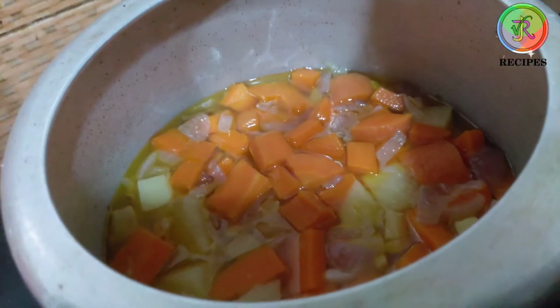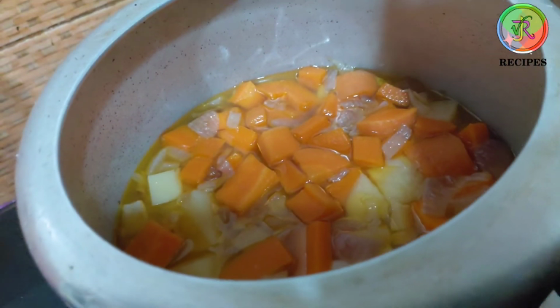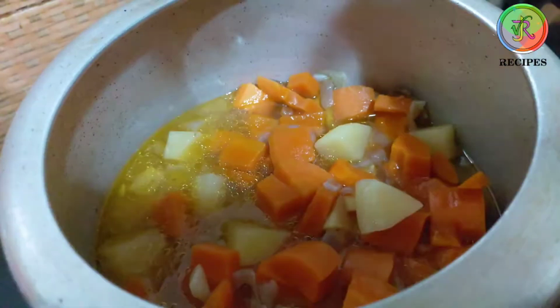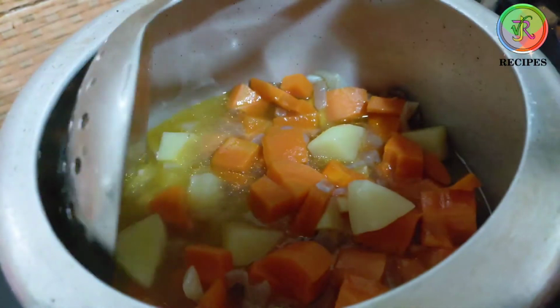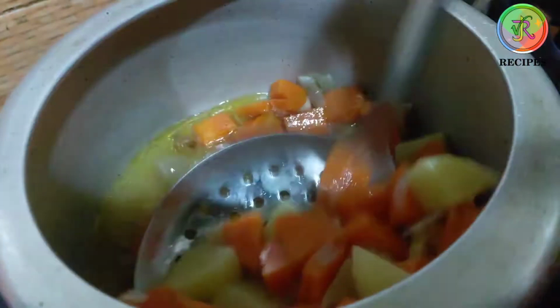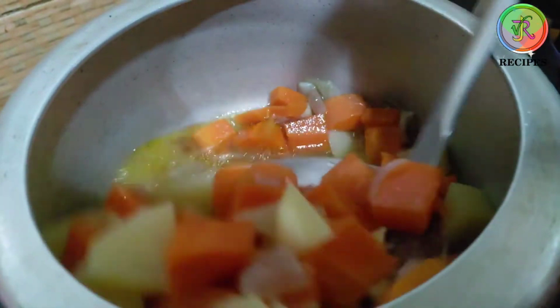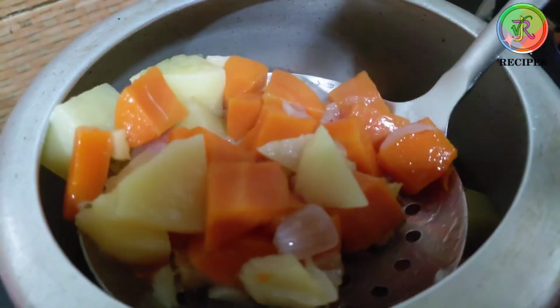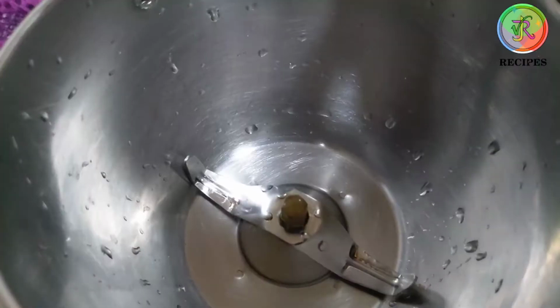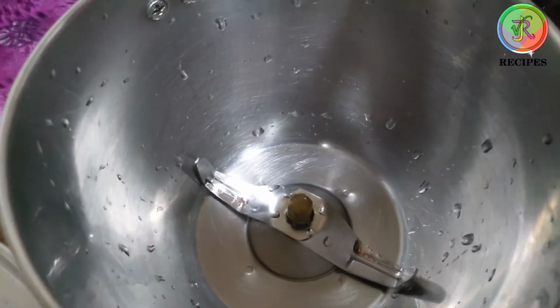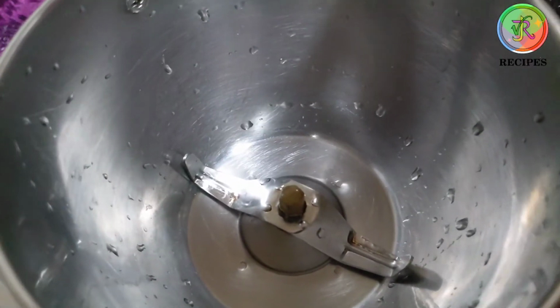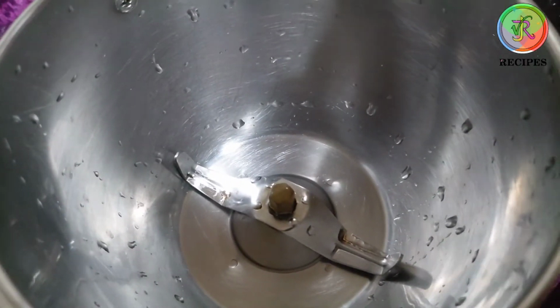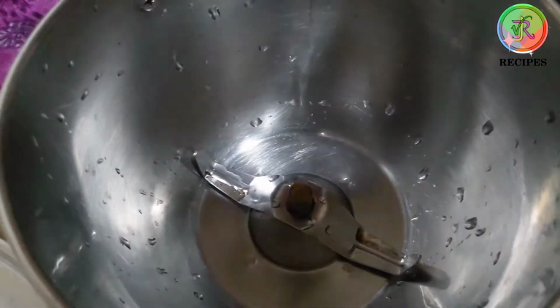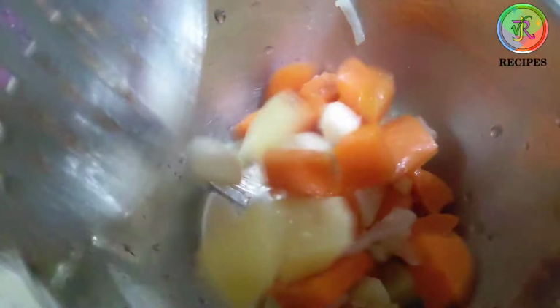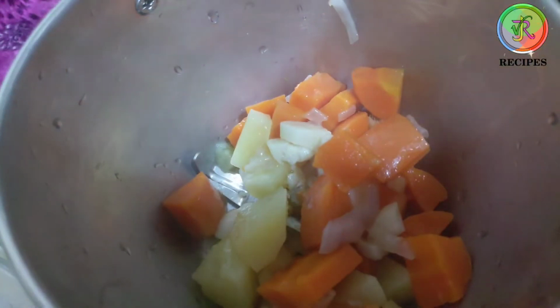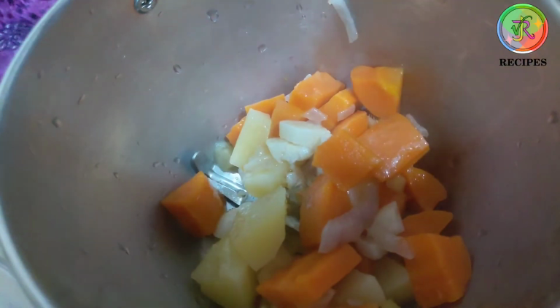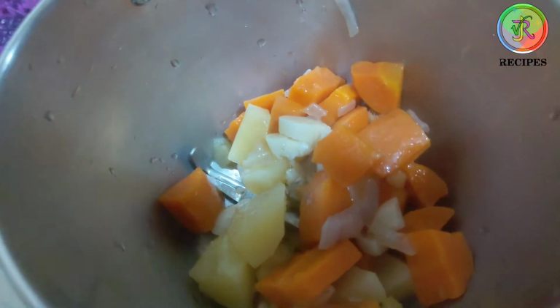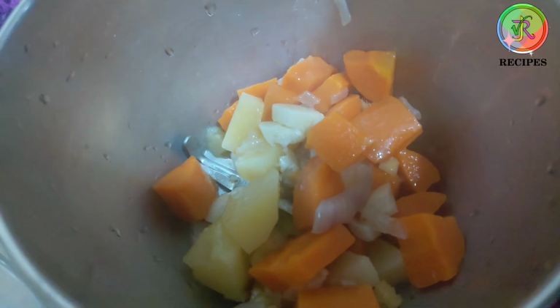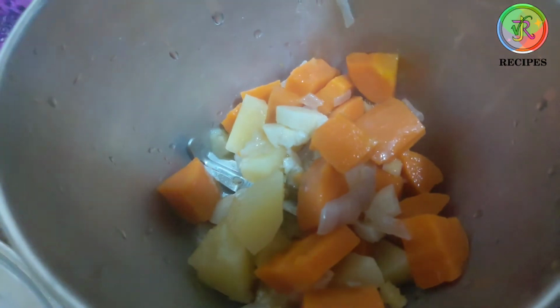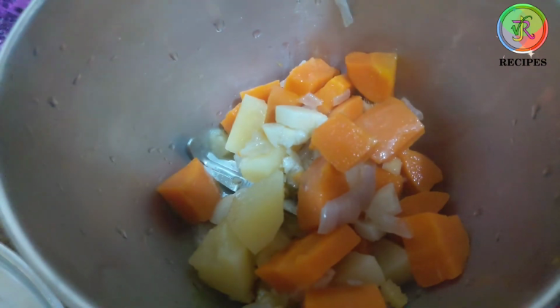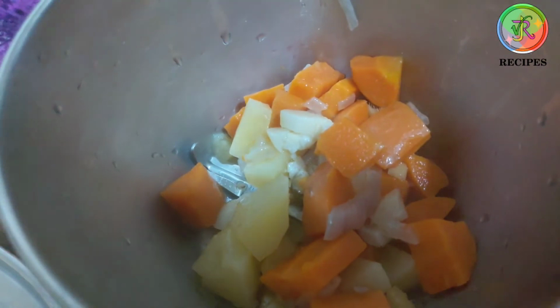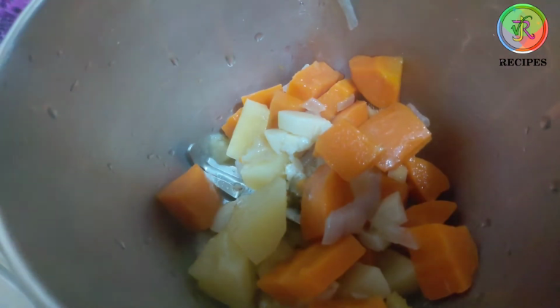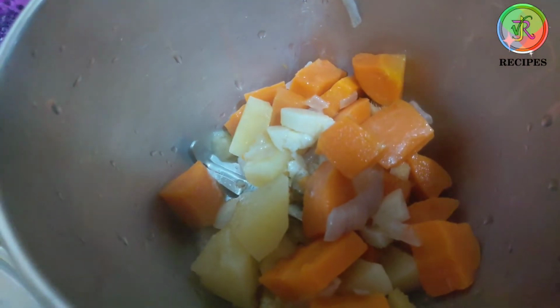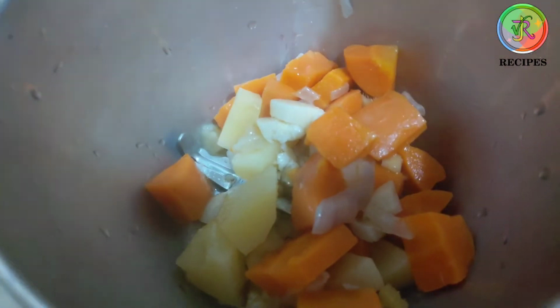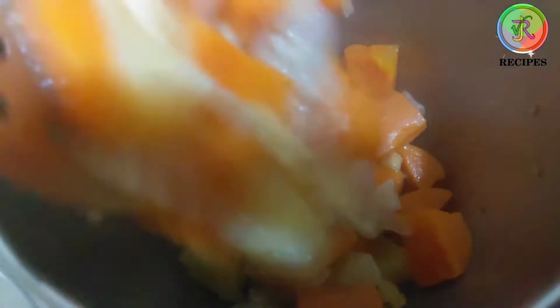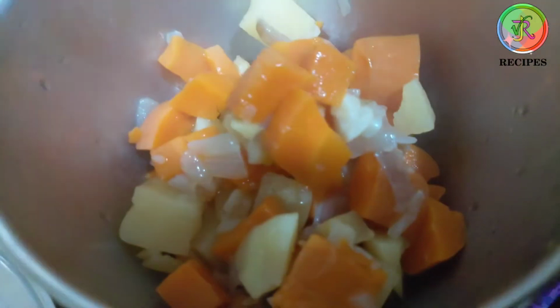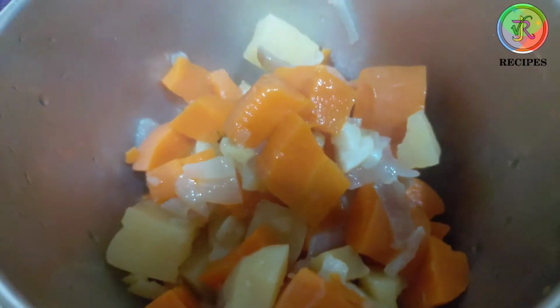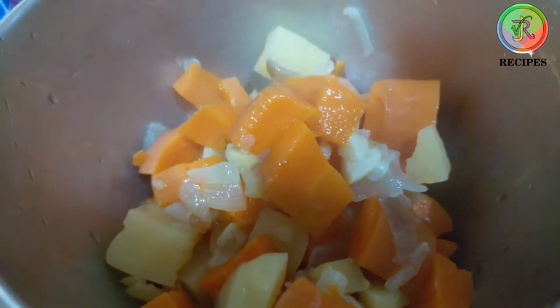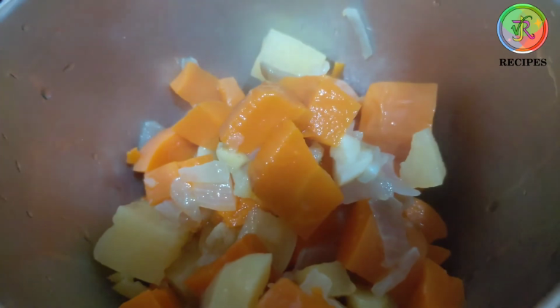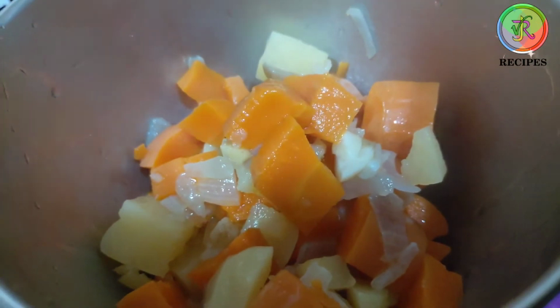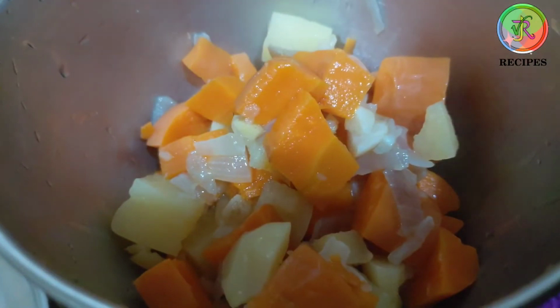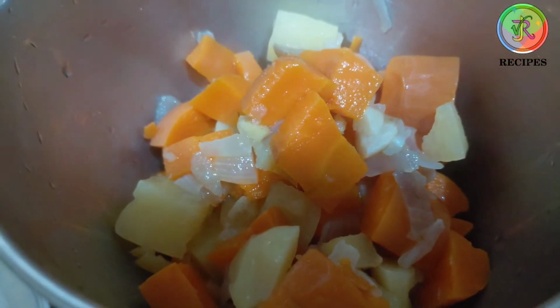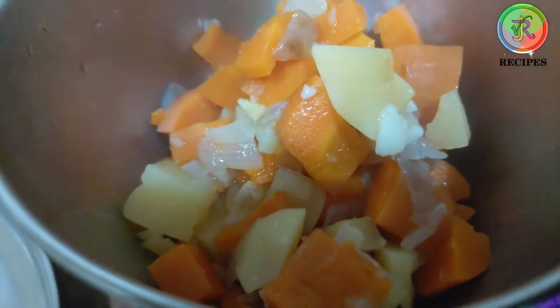Let's mix it in the blender jar. Let's make a fine, smooth paste from the pieces.